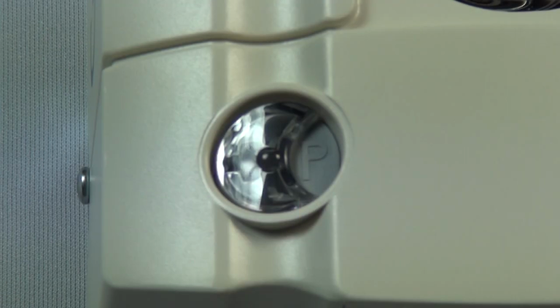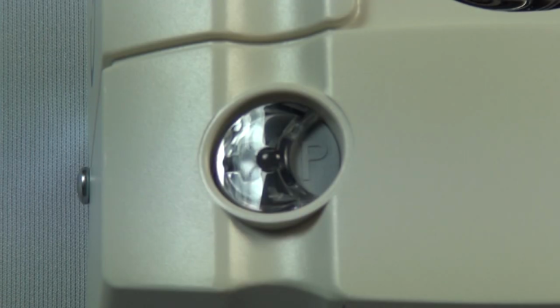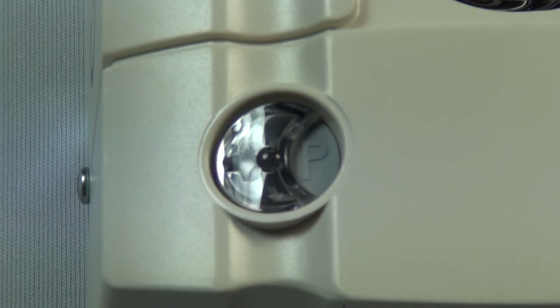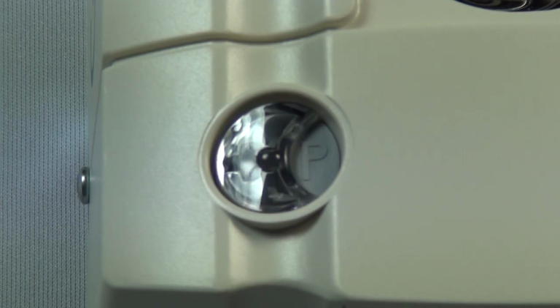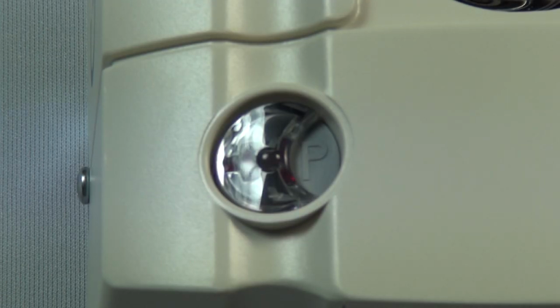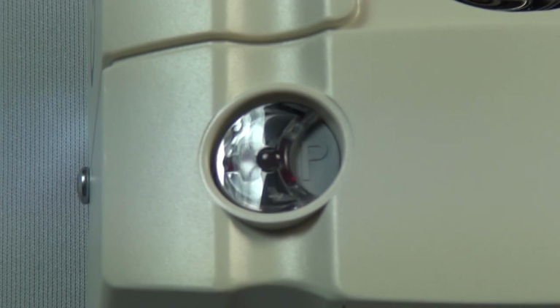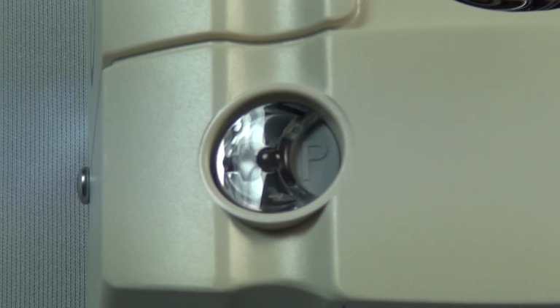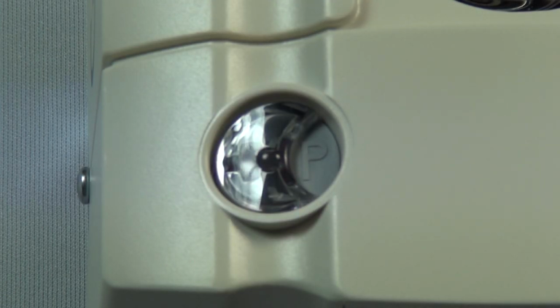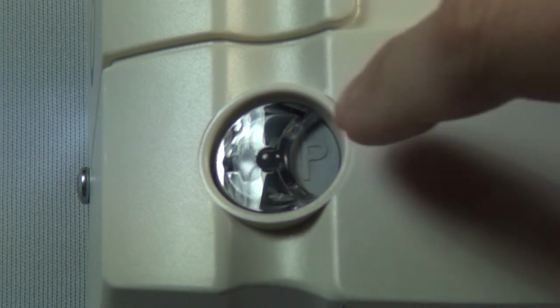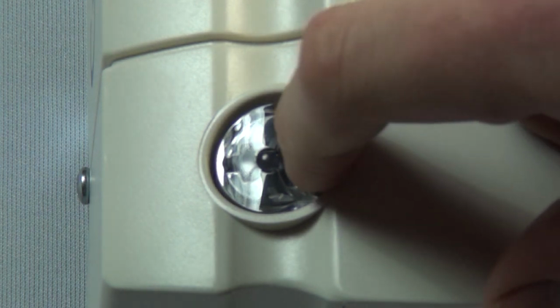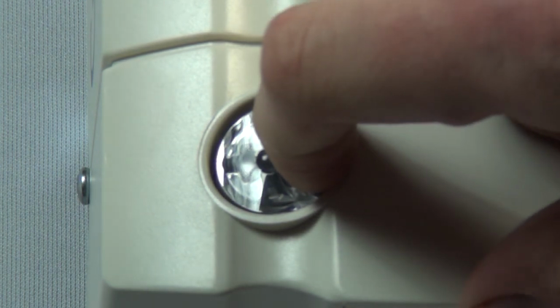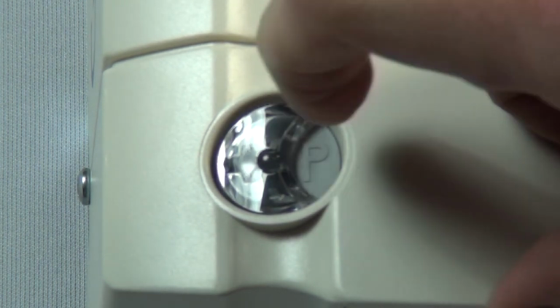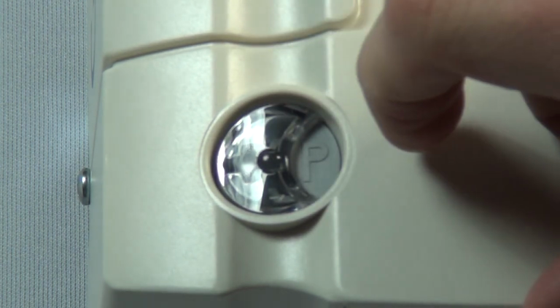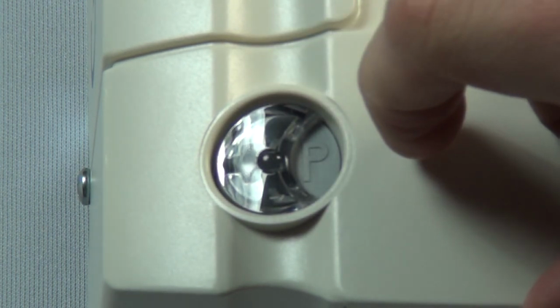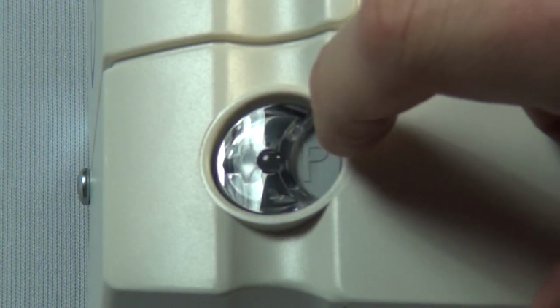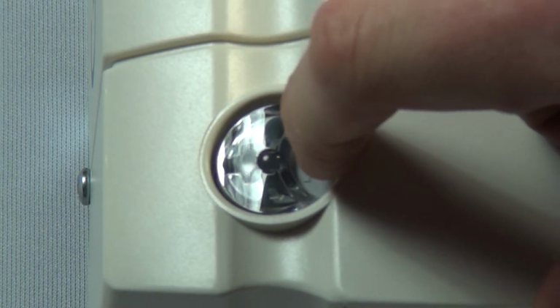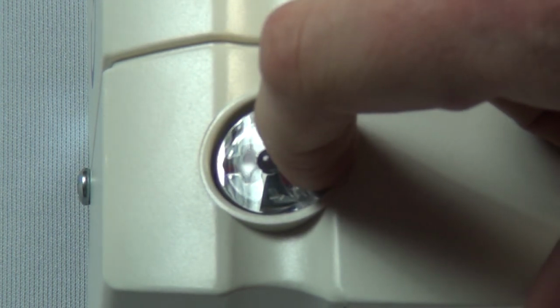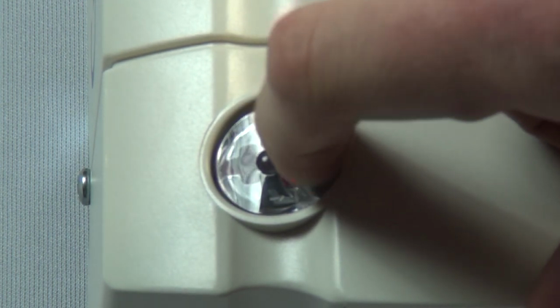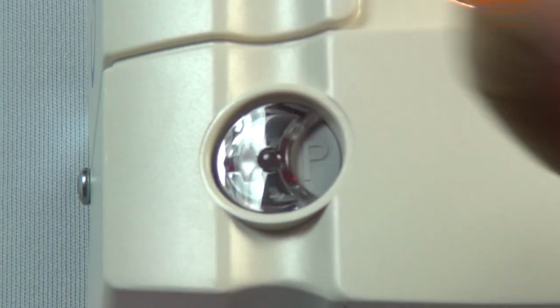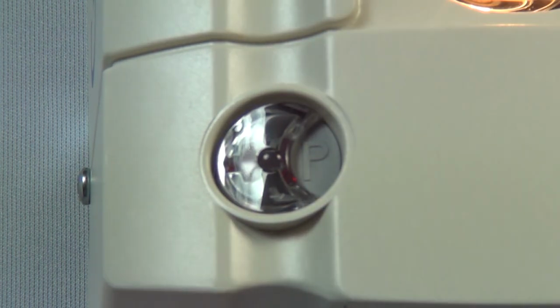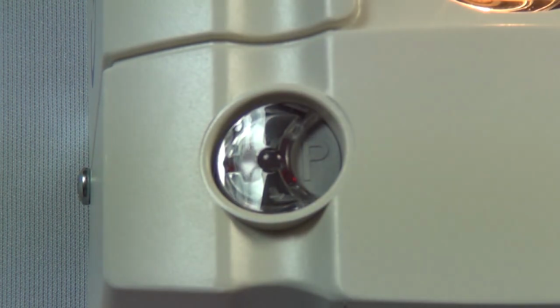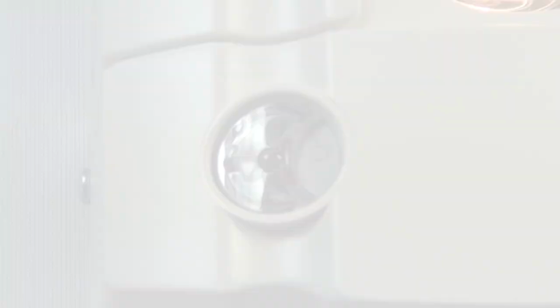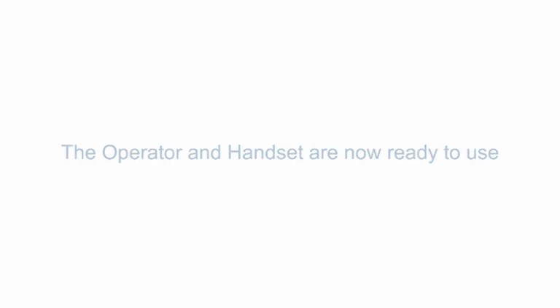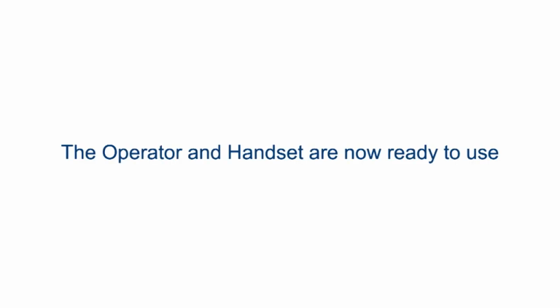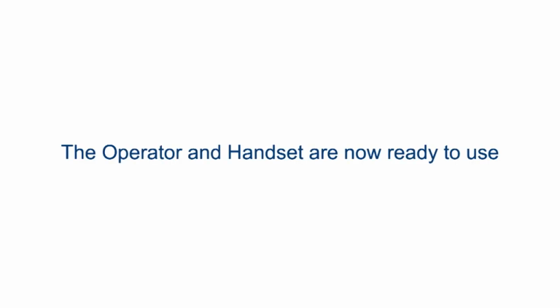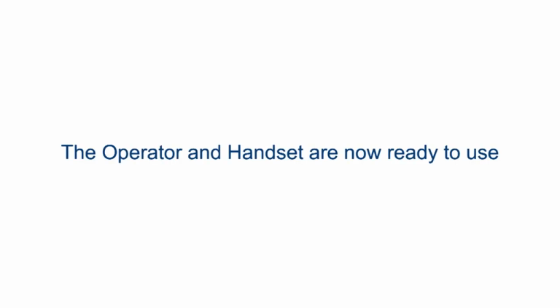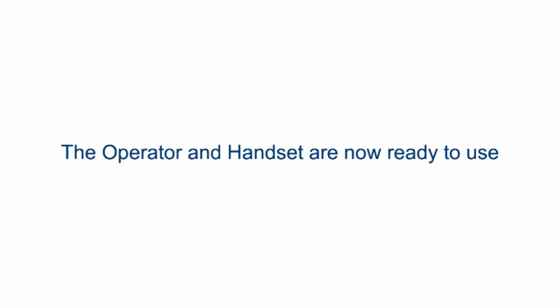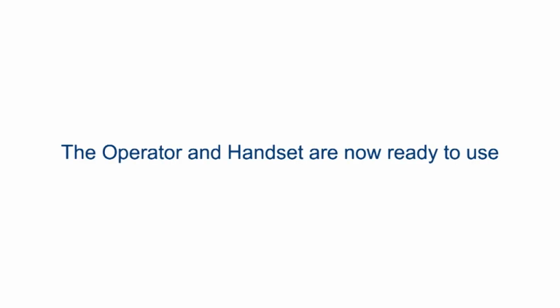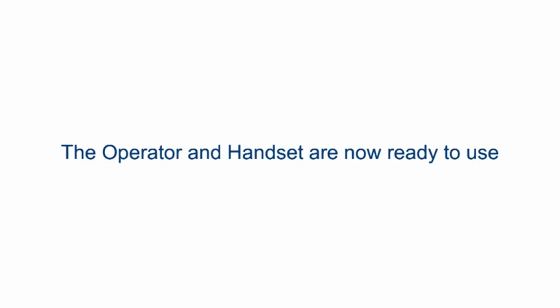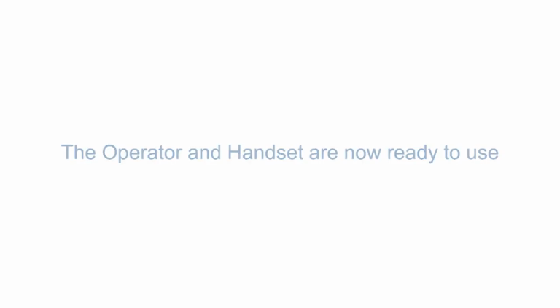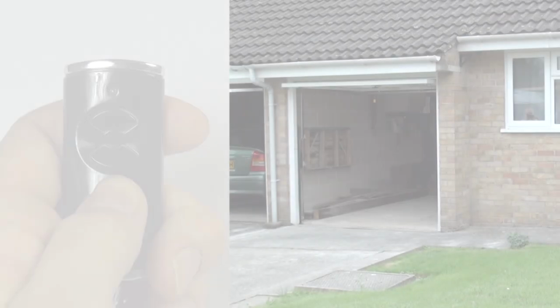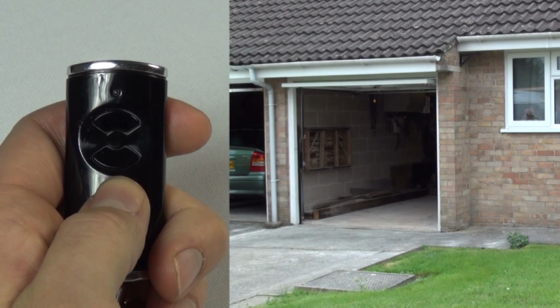Once you have finished teaching handsets to the operator, press the P button on the base of the operator twice. The operator is ready for general operation.